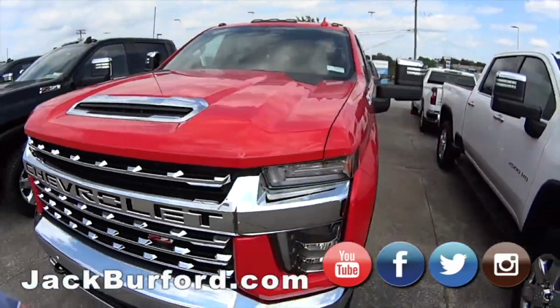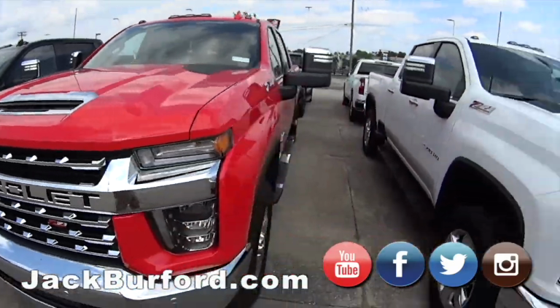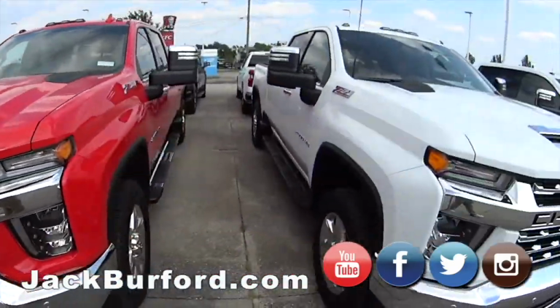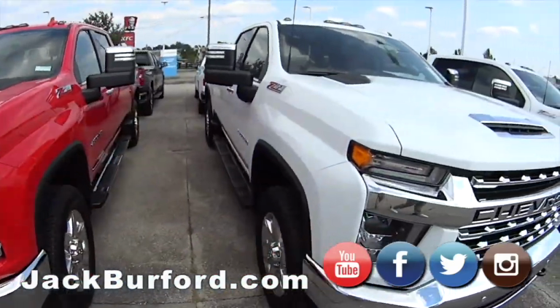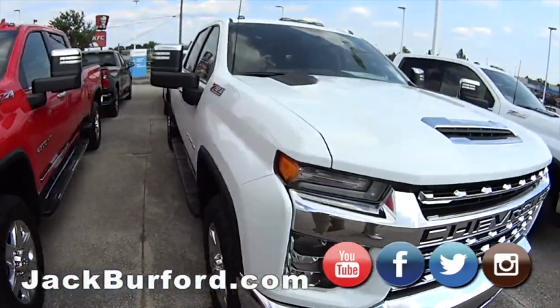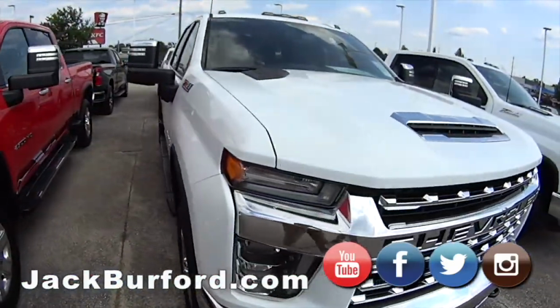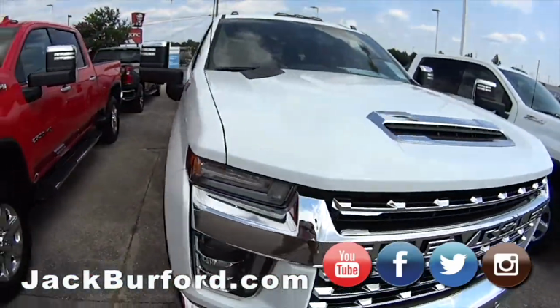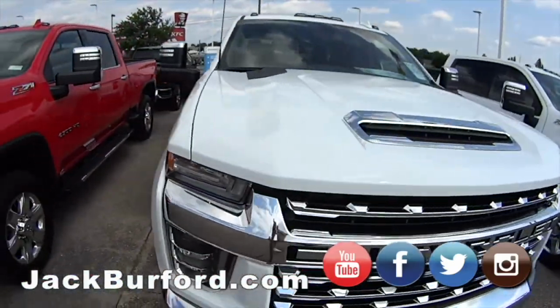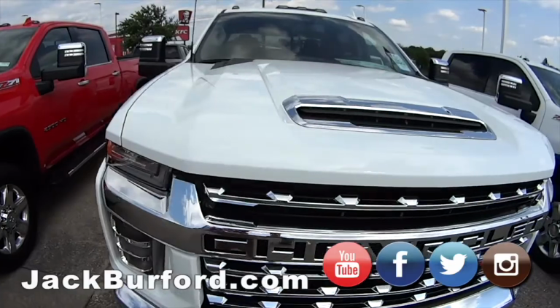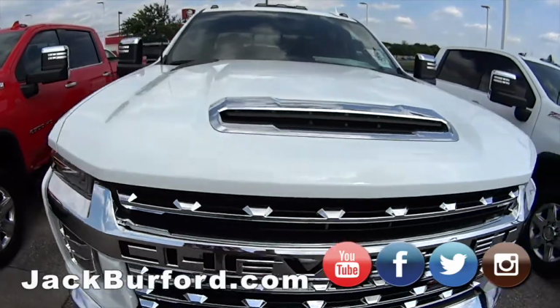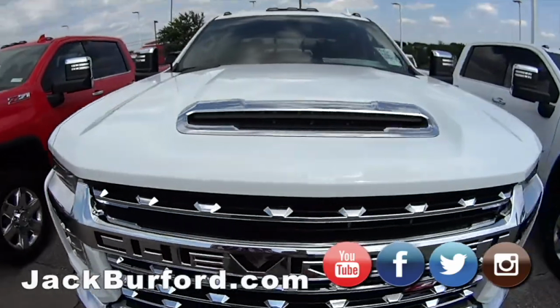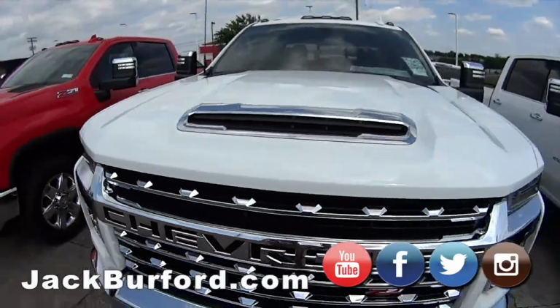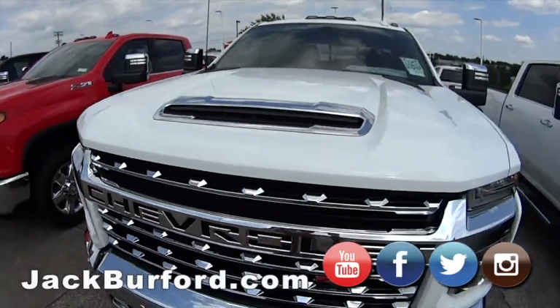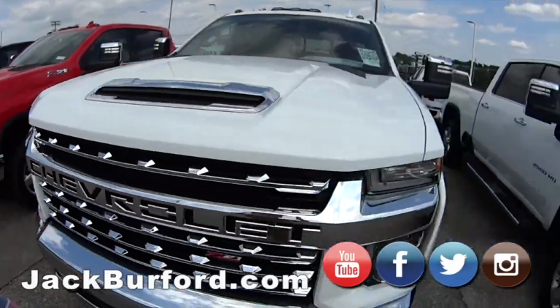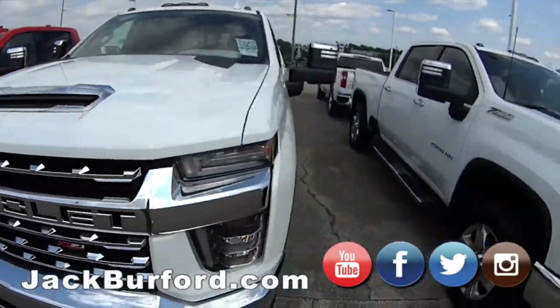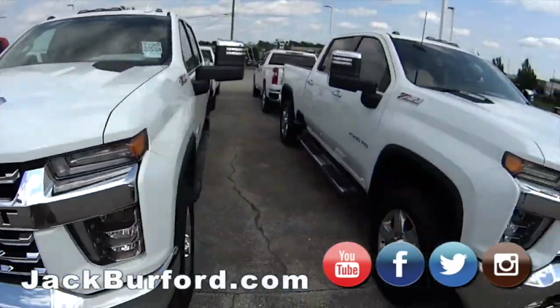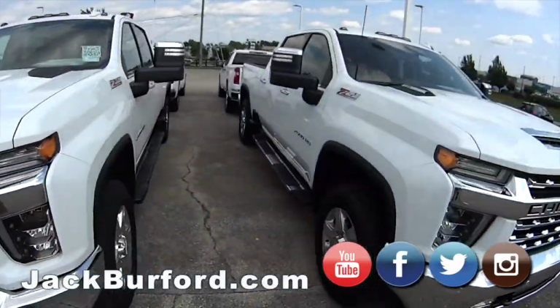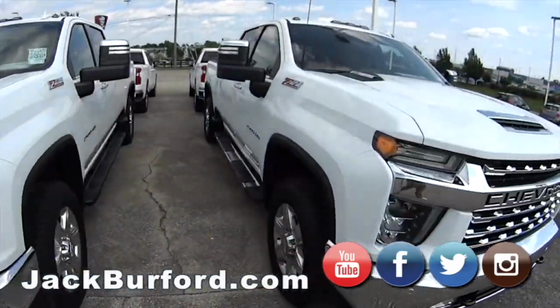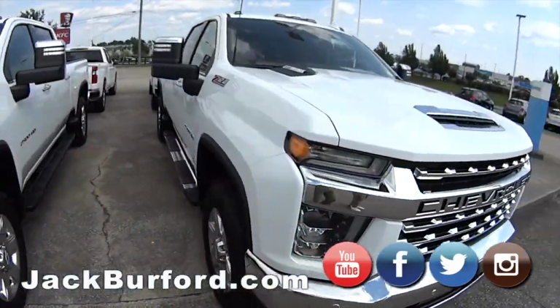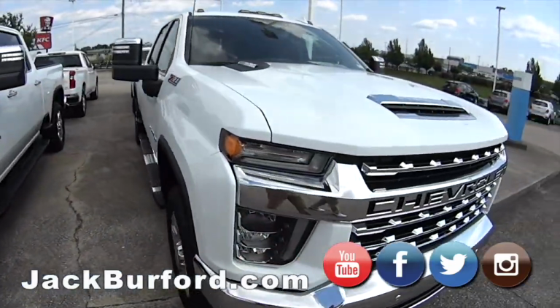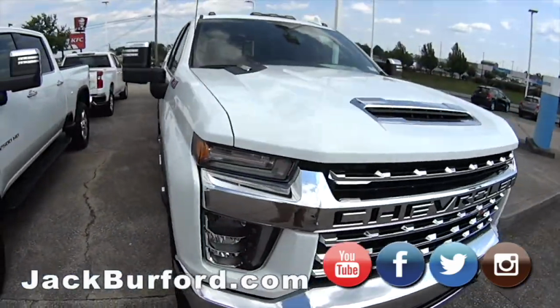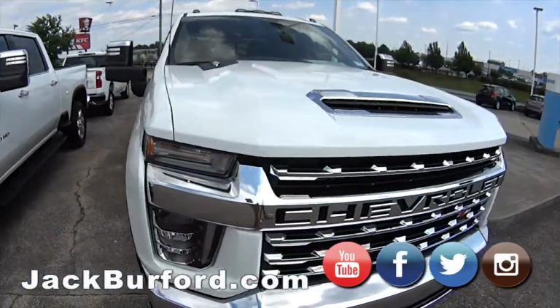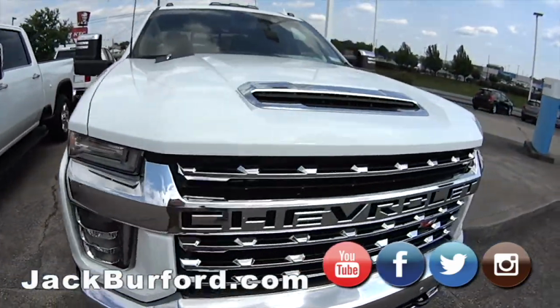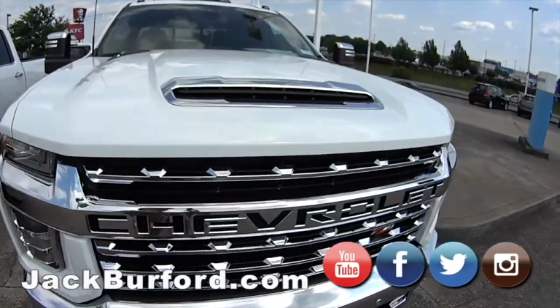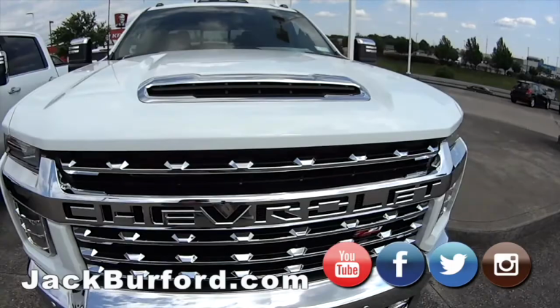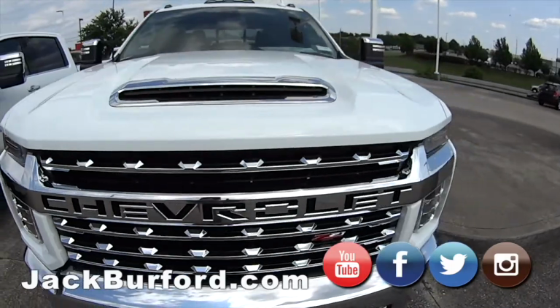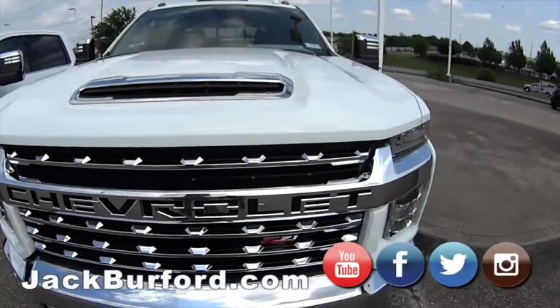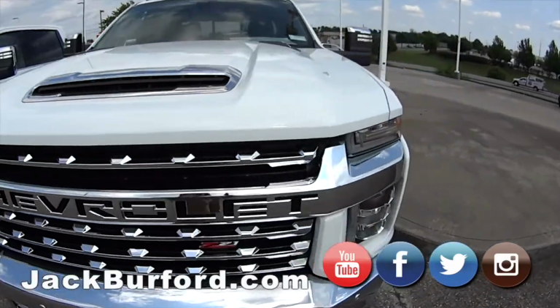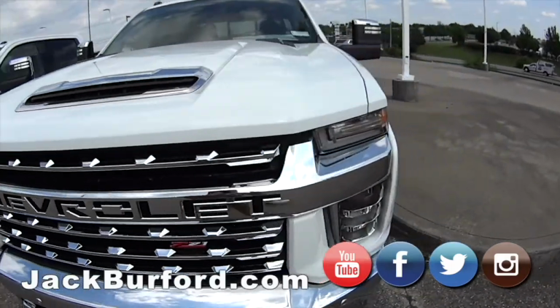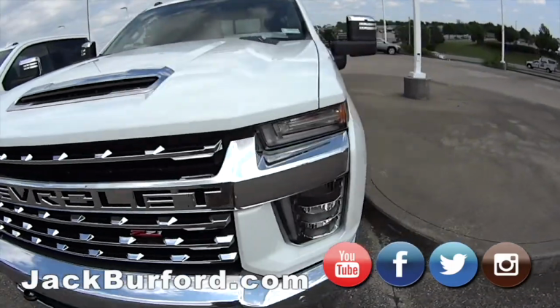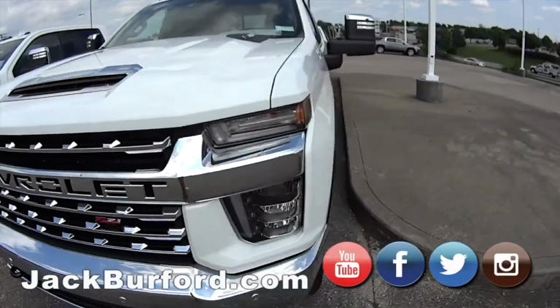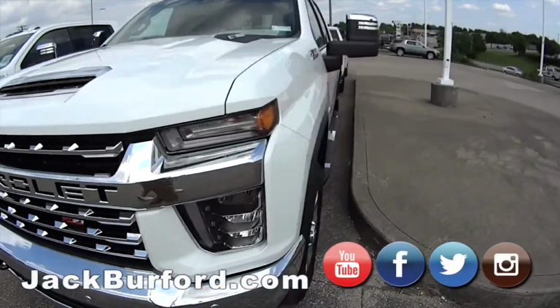Then we've got another Z71 white right next to it, and then we've got a Duramax on the end. Folks, we've got more Duramax's coming, but we've got this one right now, so if you're interested, come and see it in person.